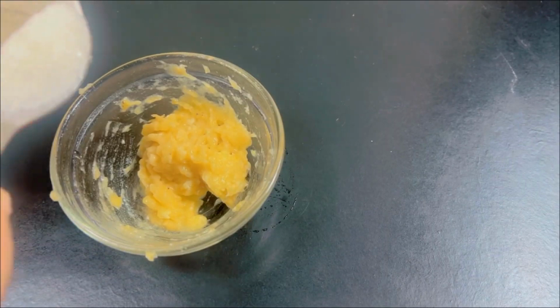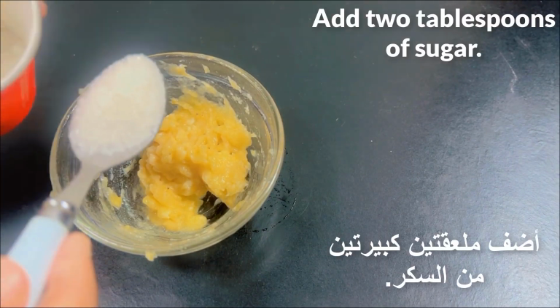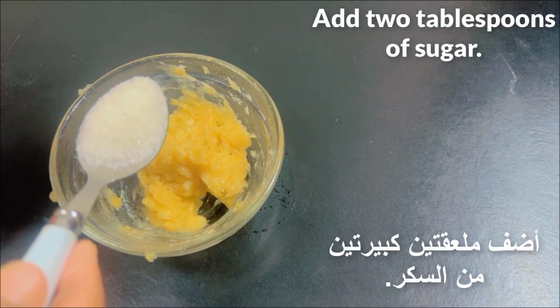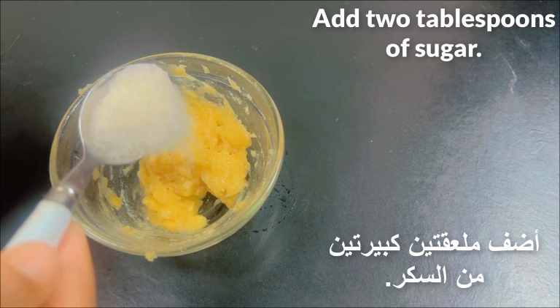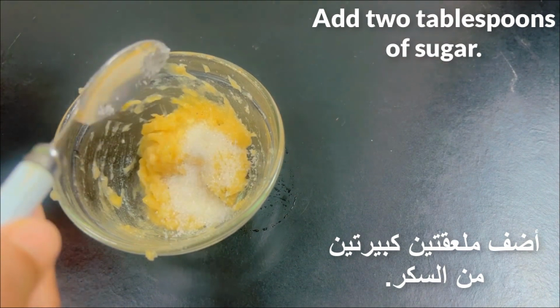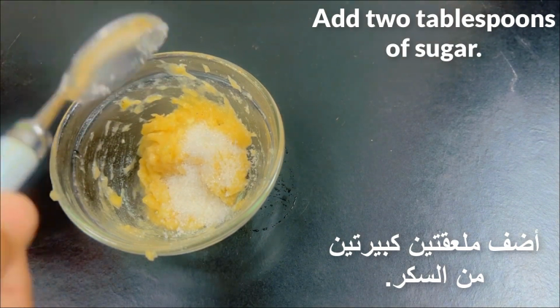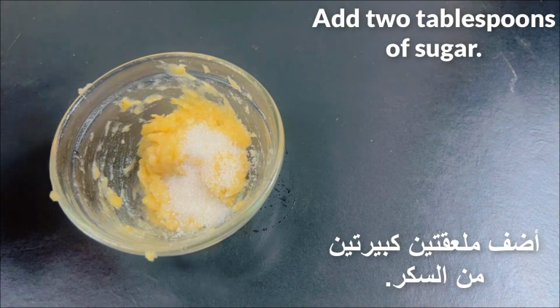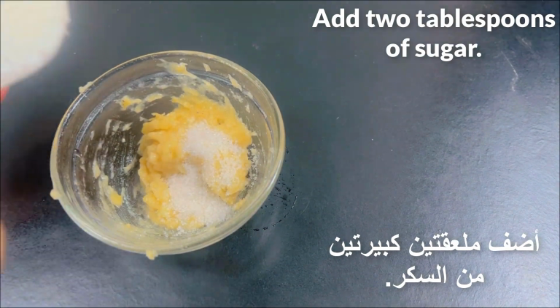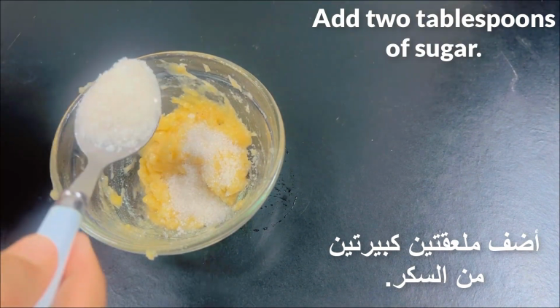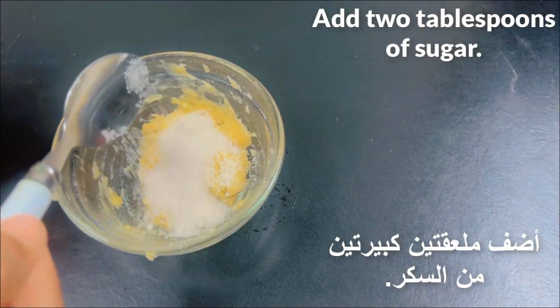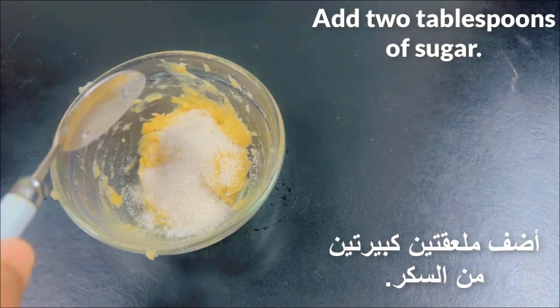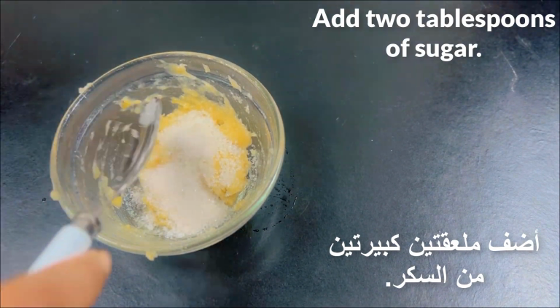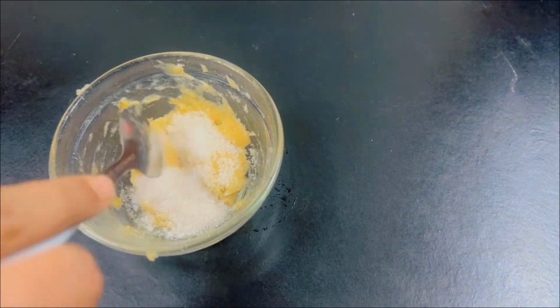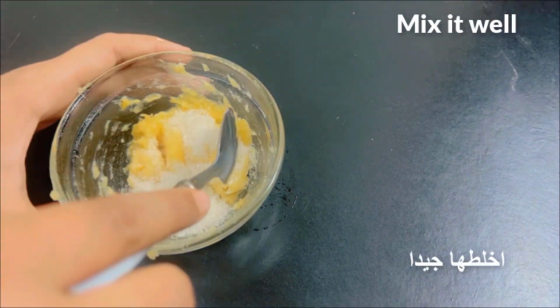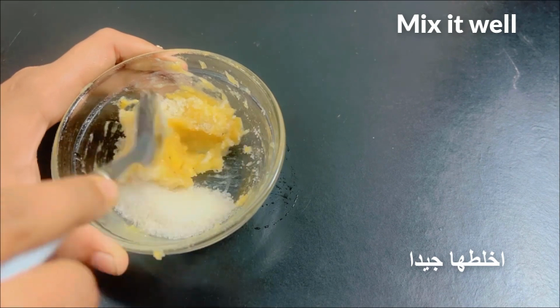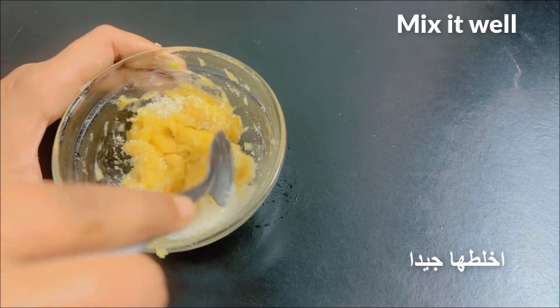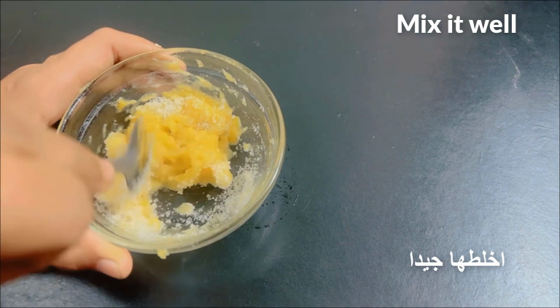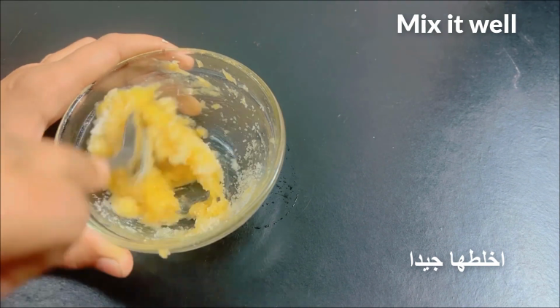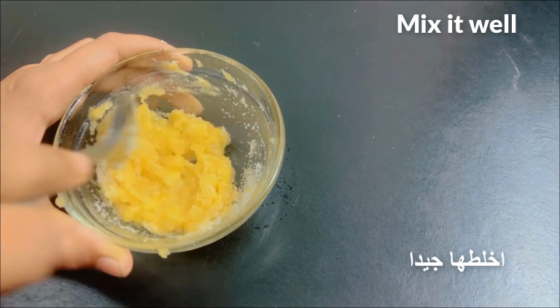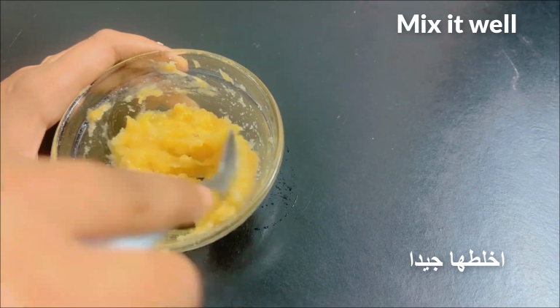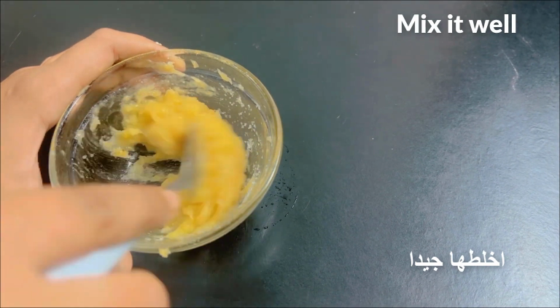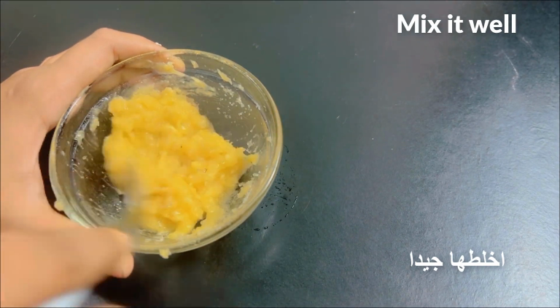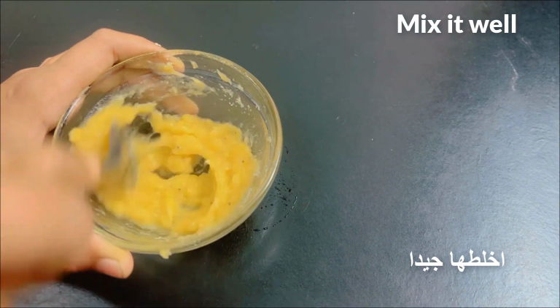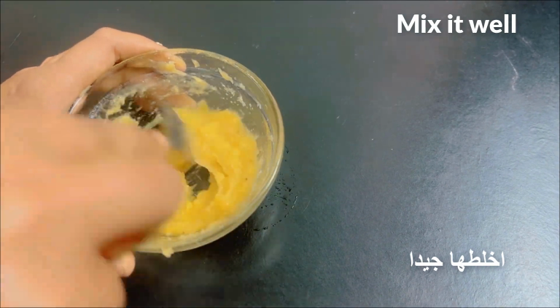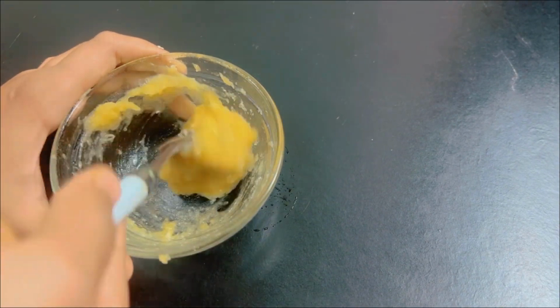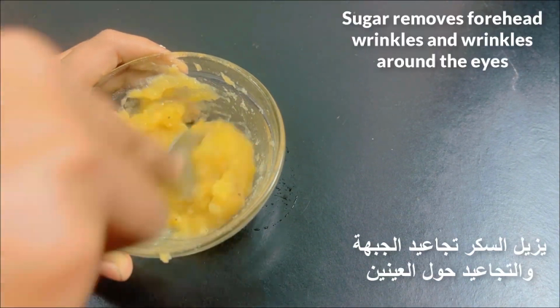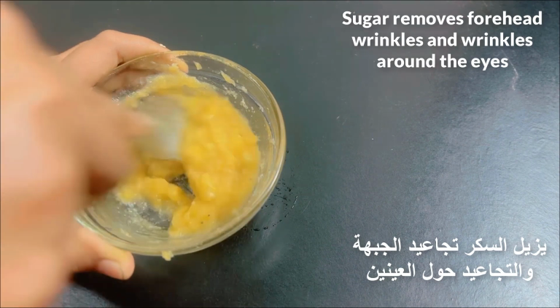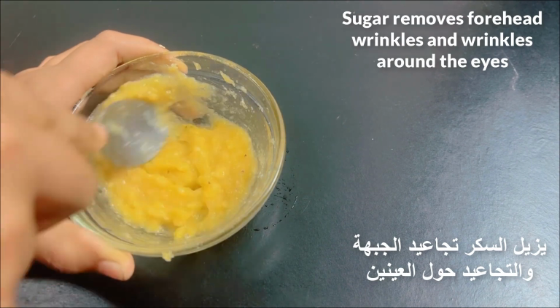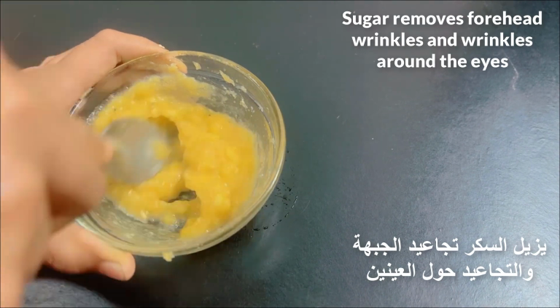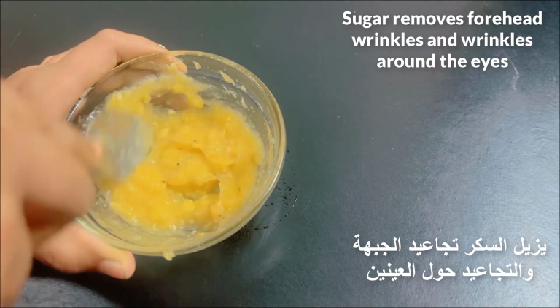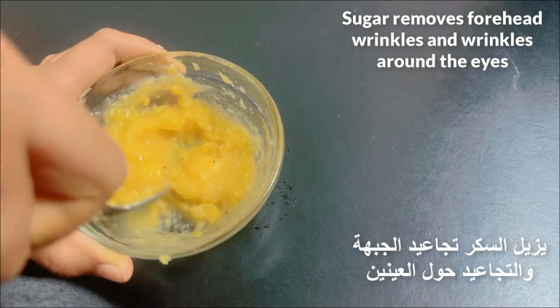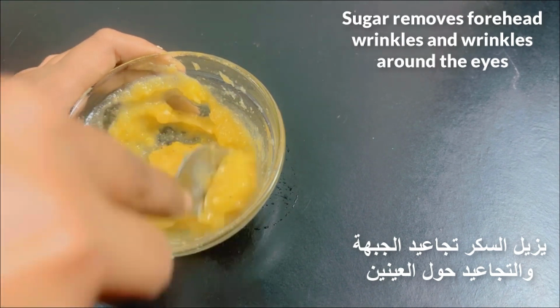Add two tablespoons of sugar and mix it well. Sugar removes forehead wrinkles and wrinkles around the eyes.